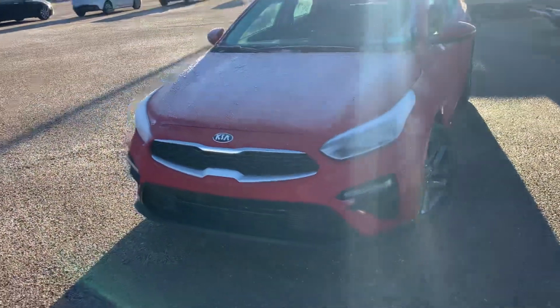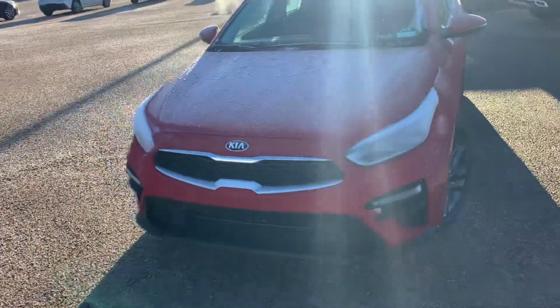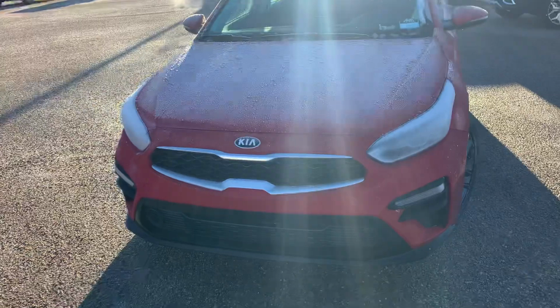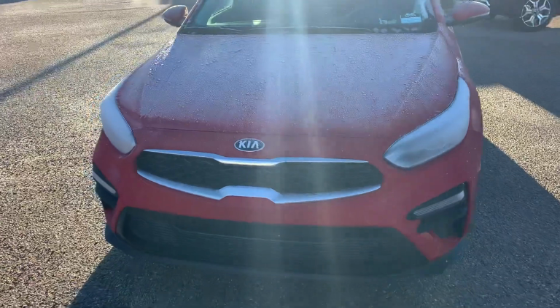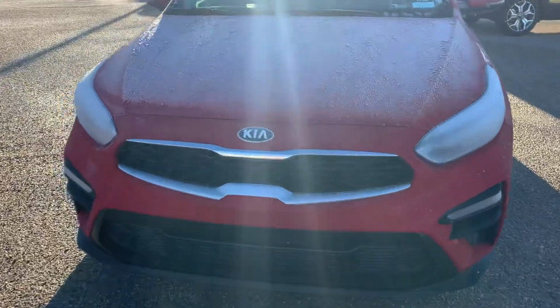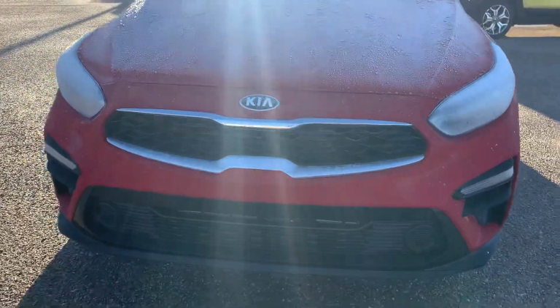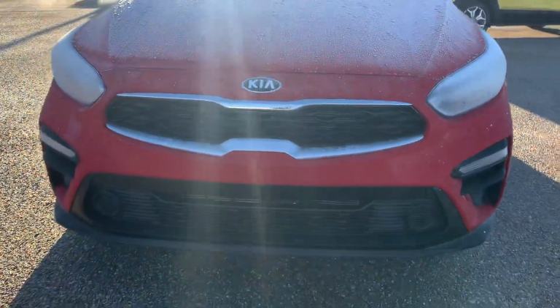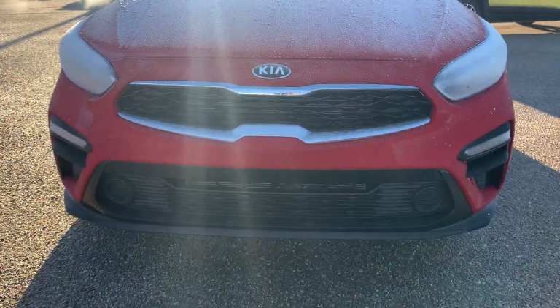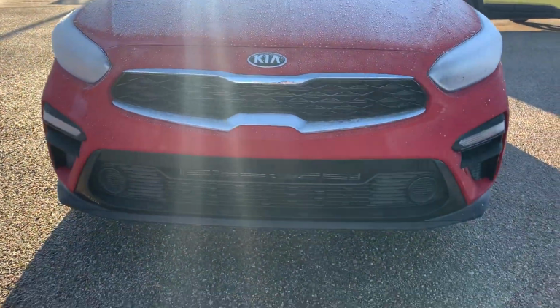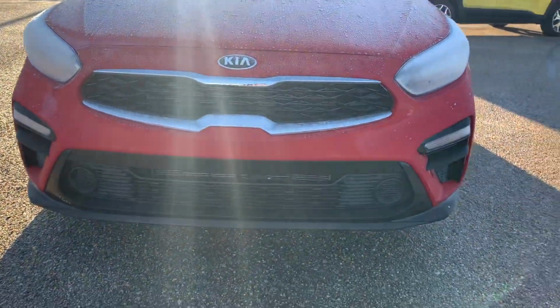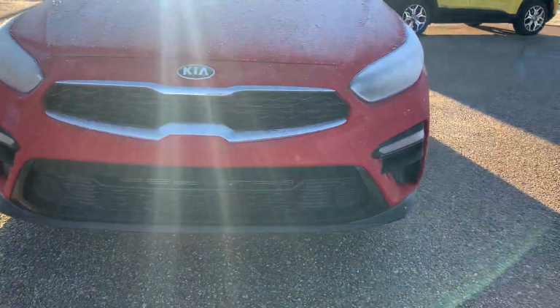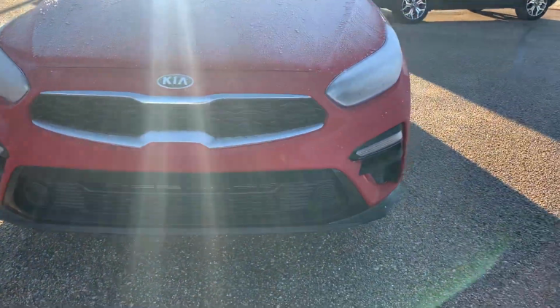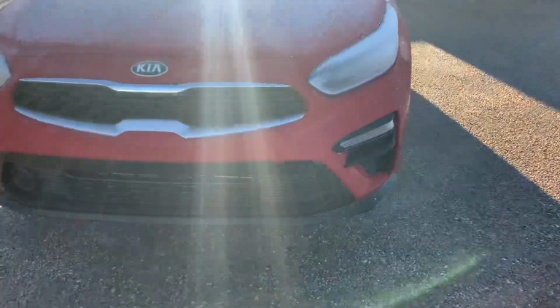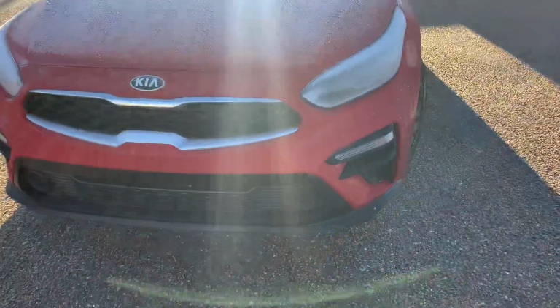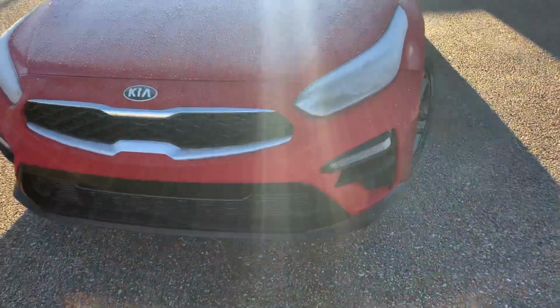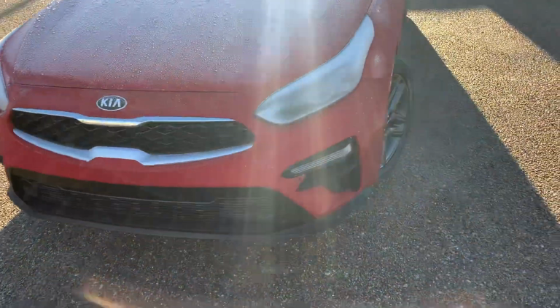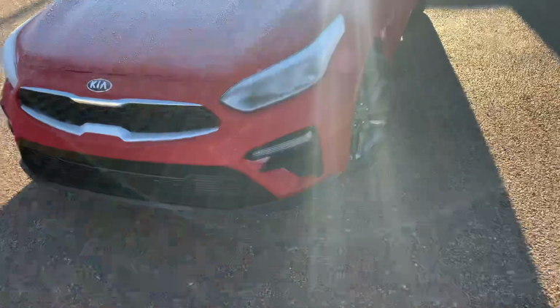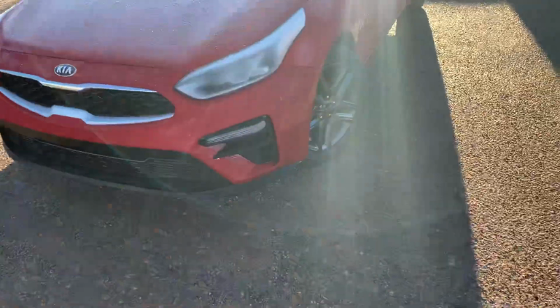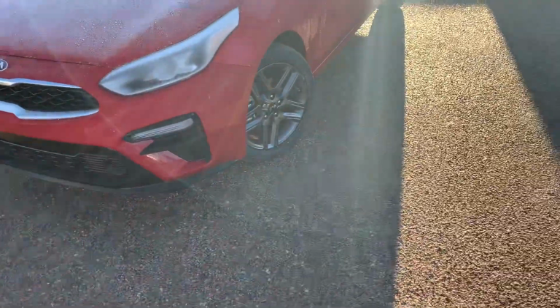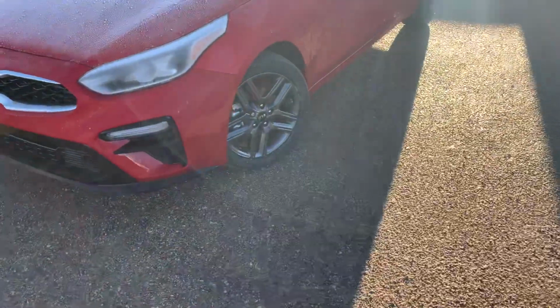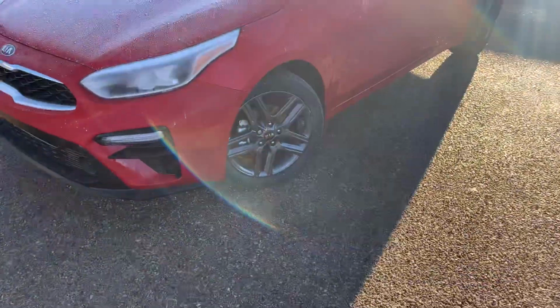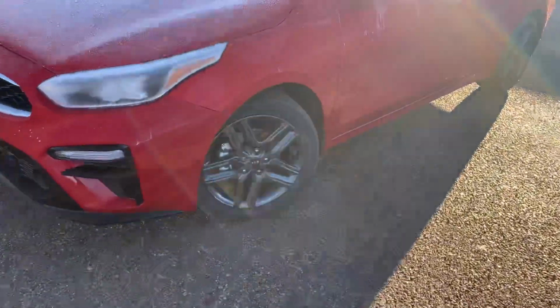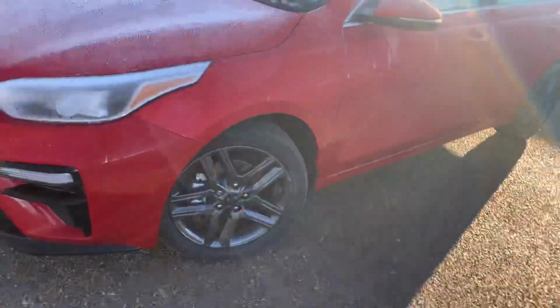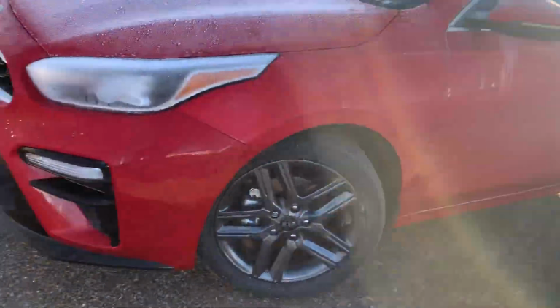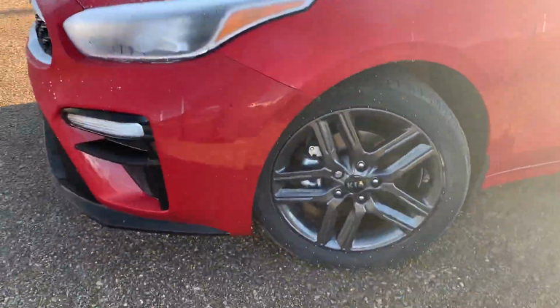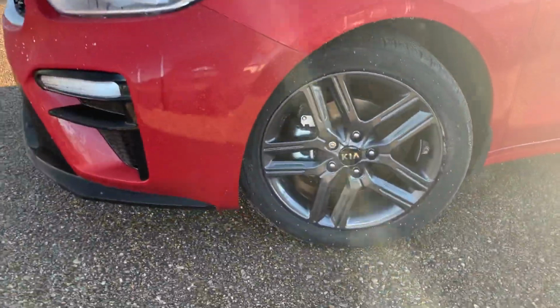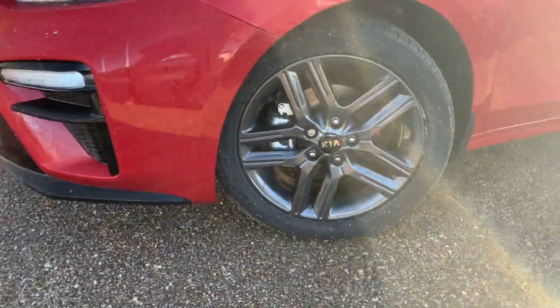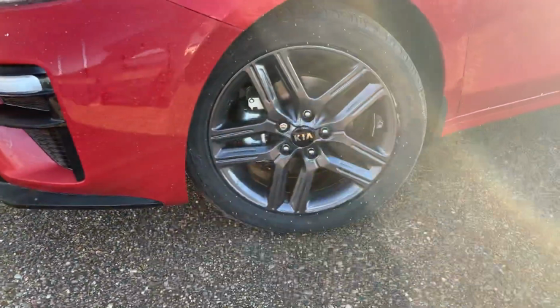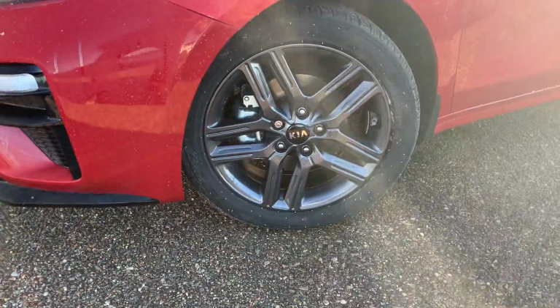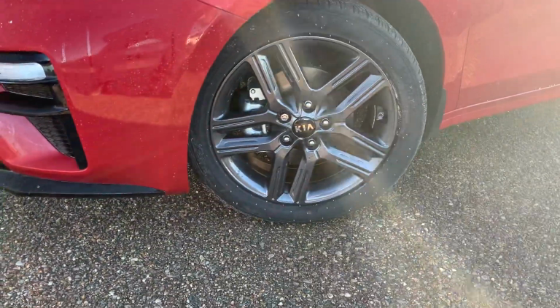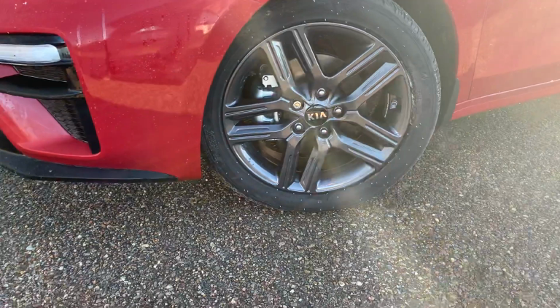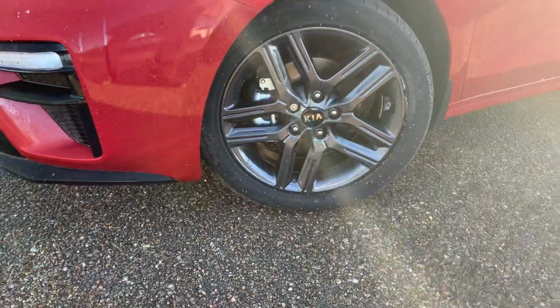We have that gorgeous front end — the tiger nose grille, LED headlights and taillights. We are sitting on 17 inch machine finish wheels.